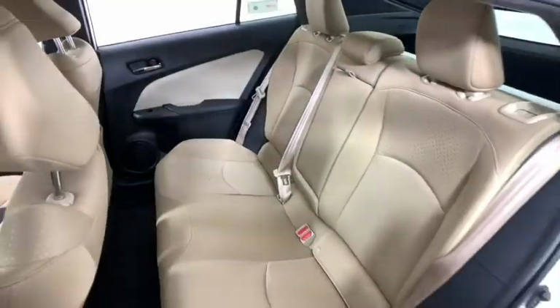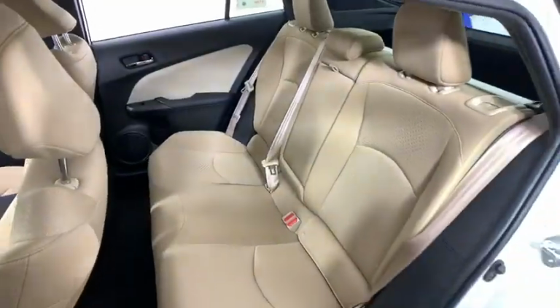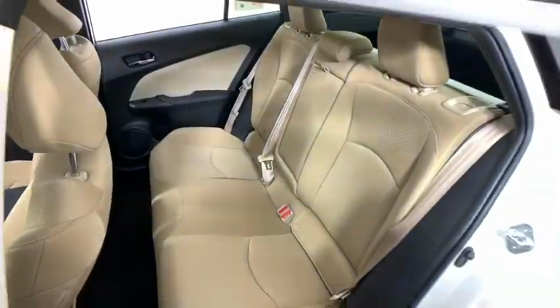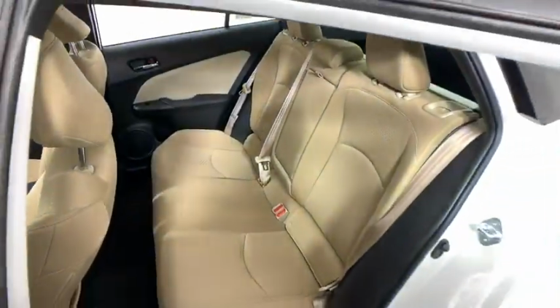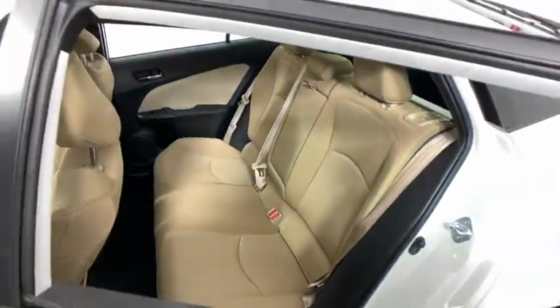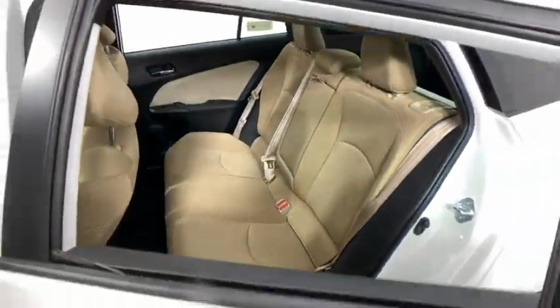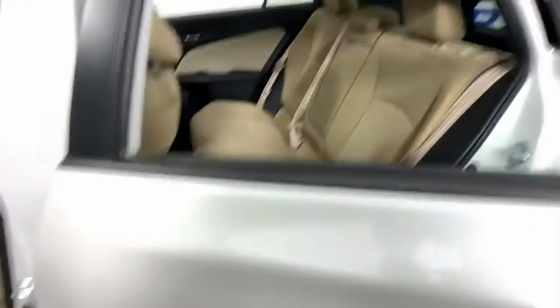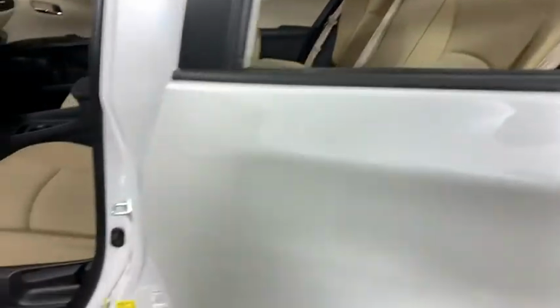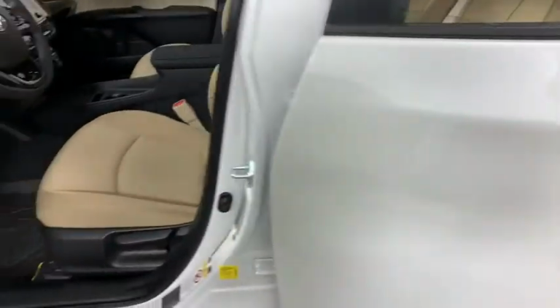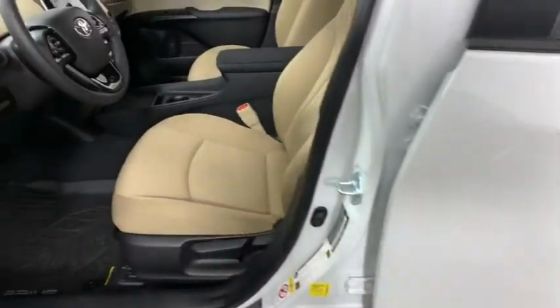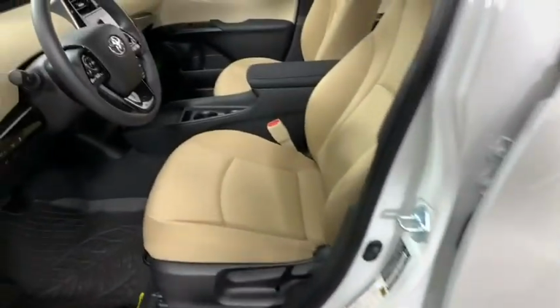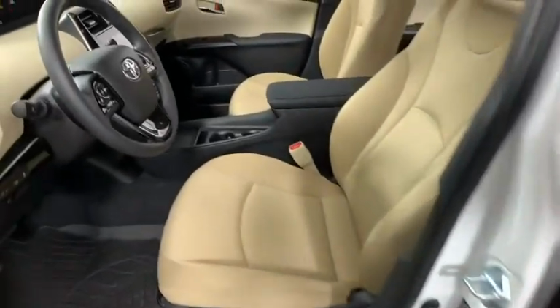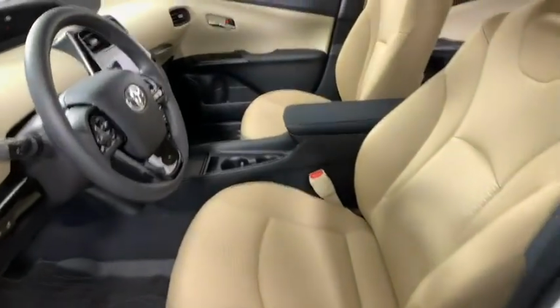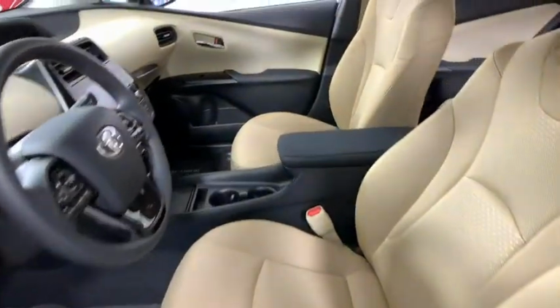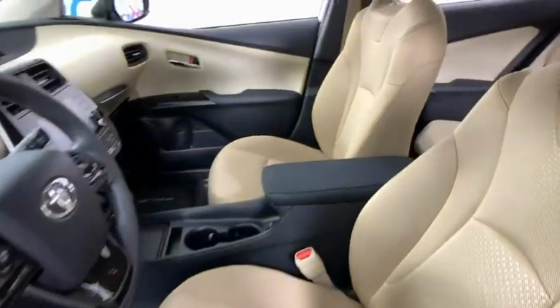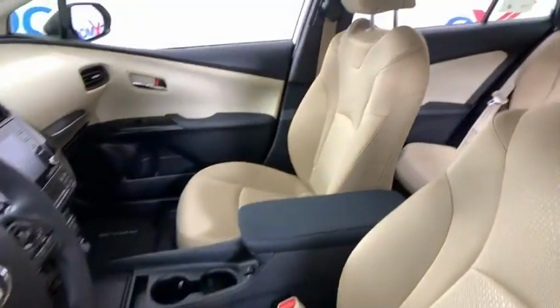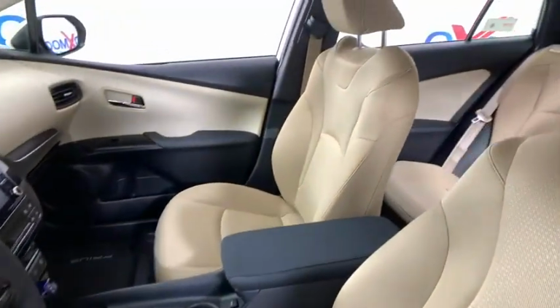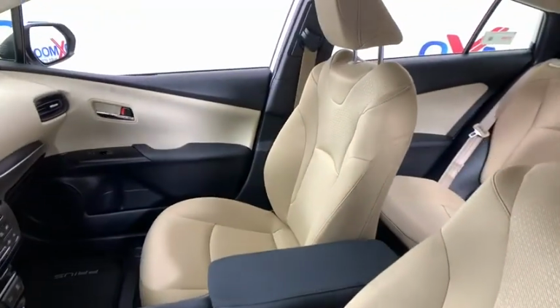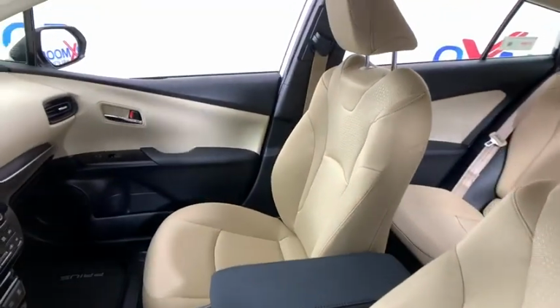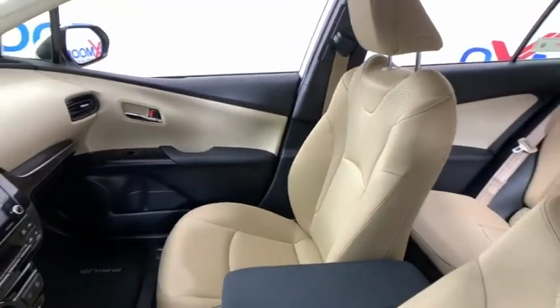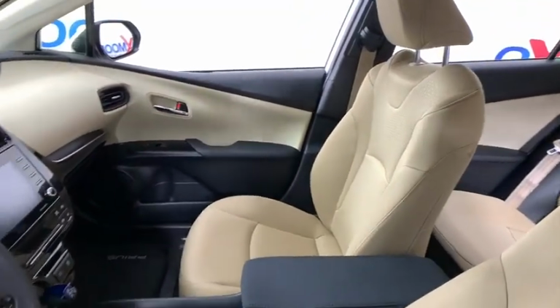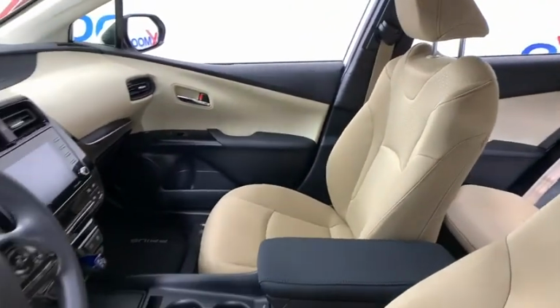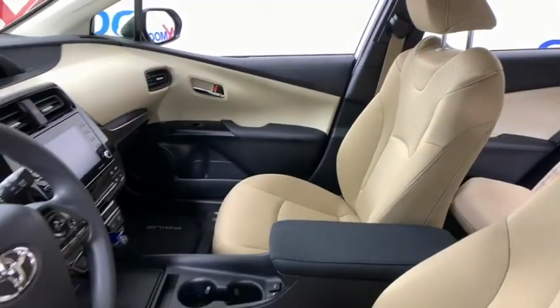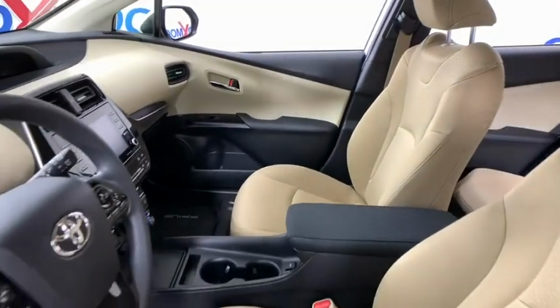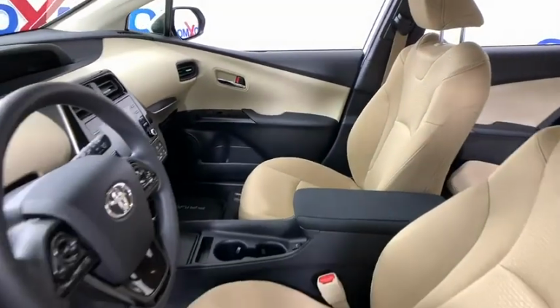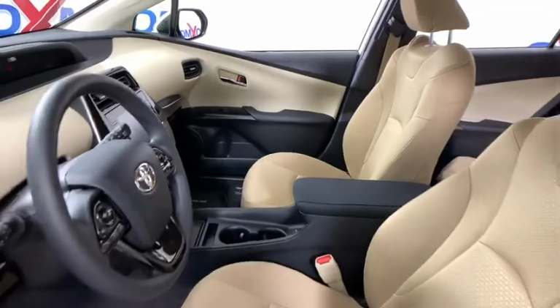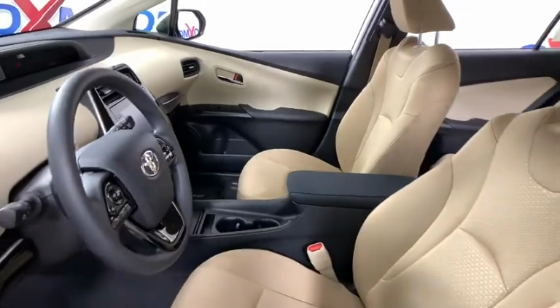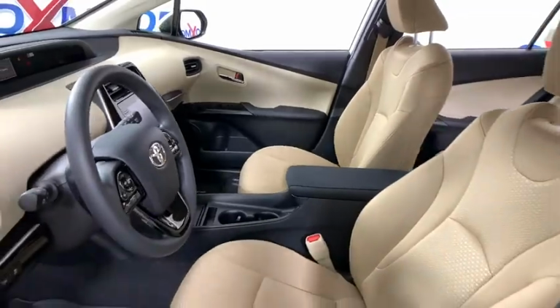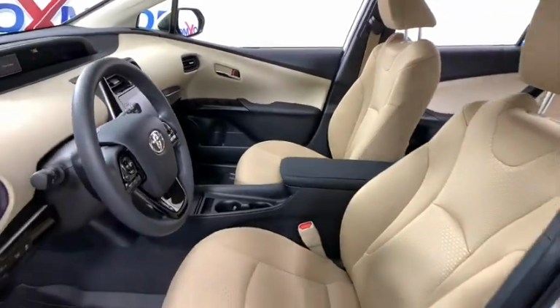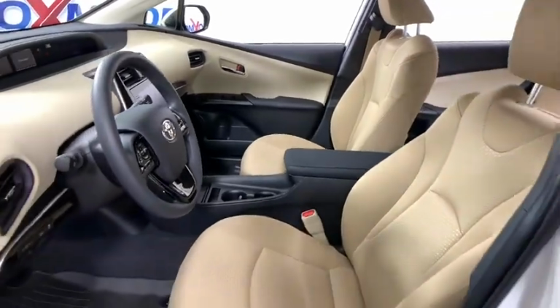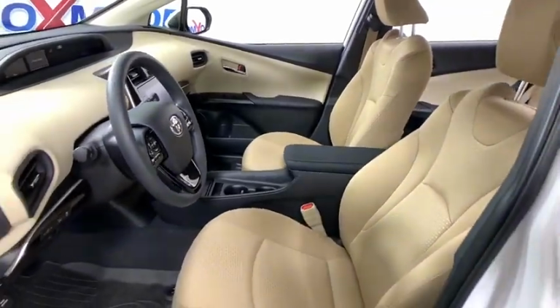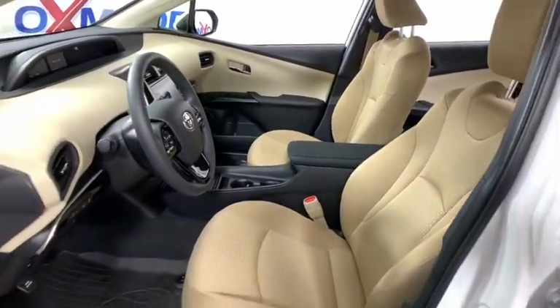Trip computer, power windows, rear window defroster, CD player, fog light, brake assist, remote keyless entry, and overhead console.